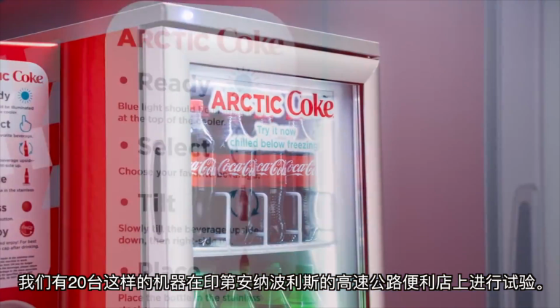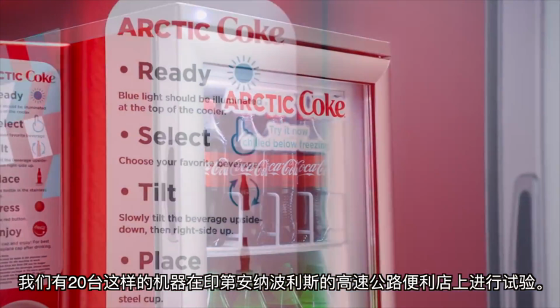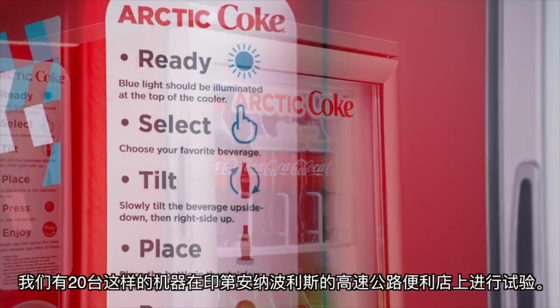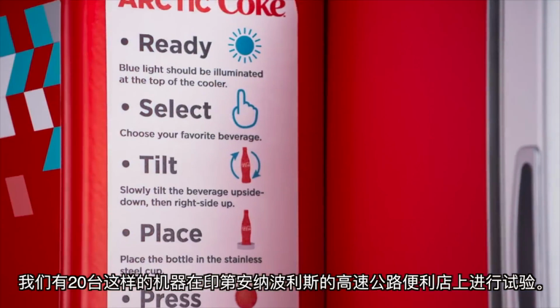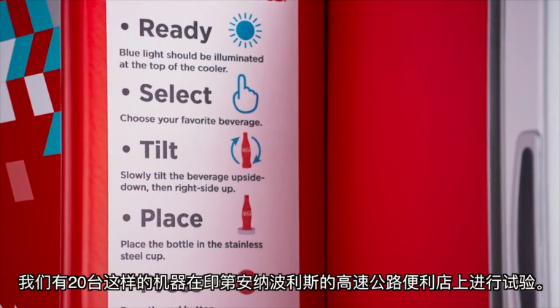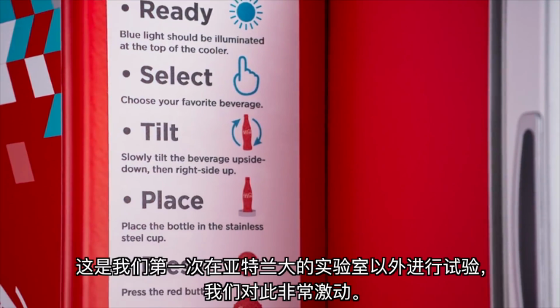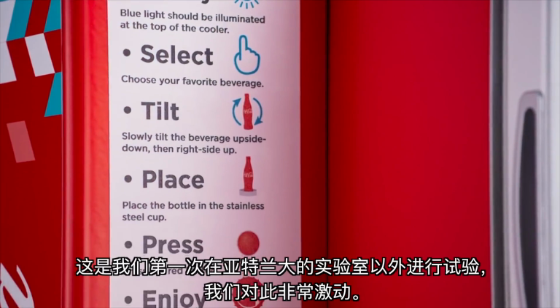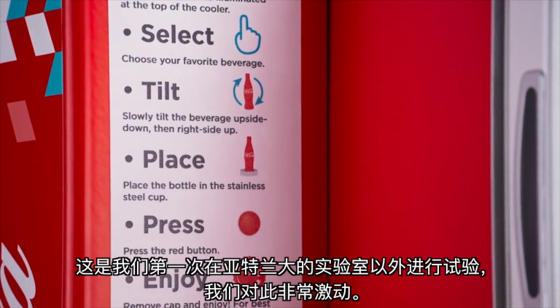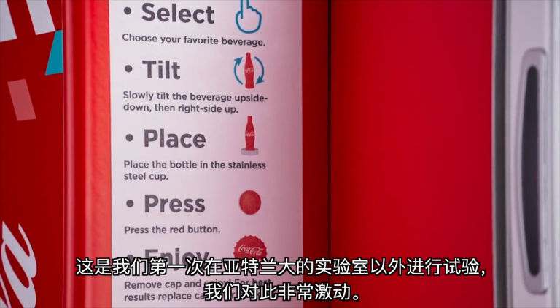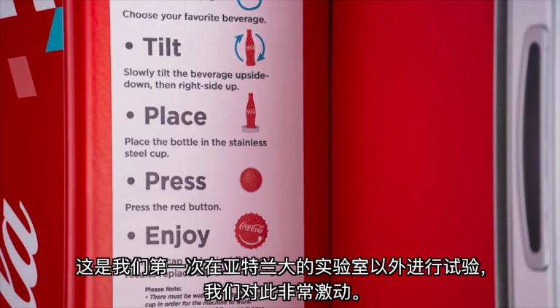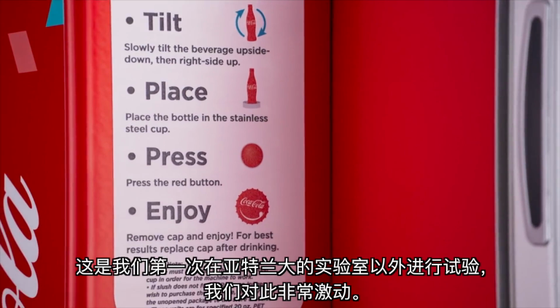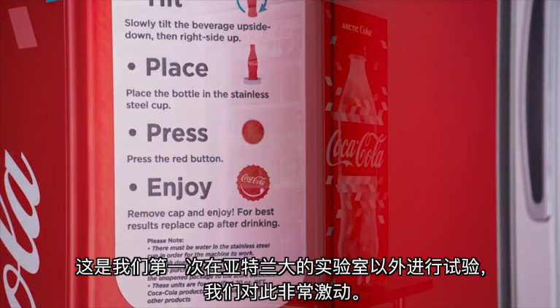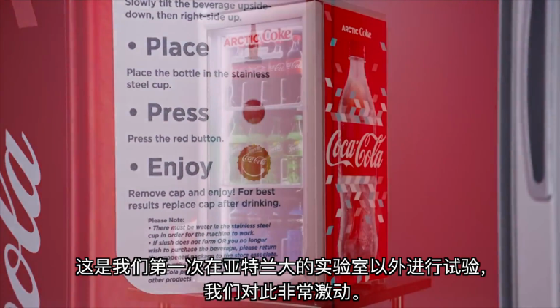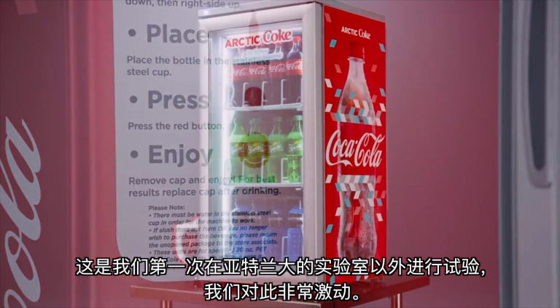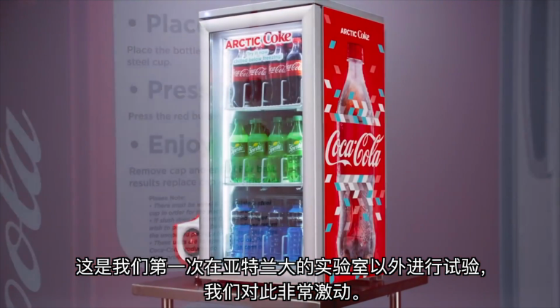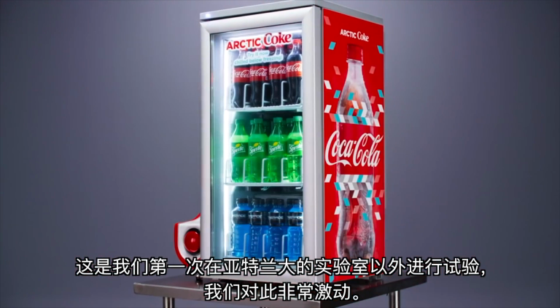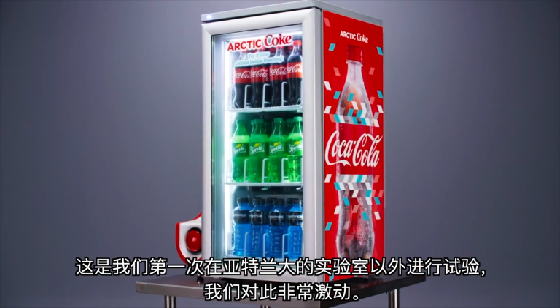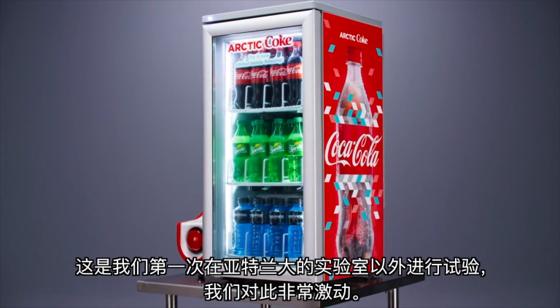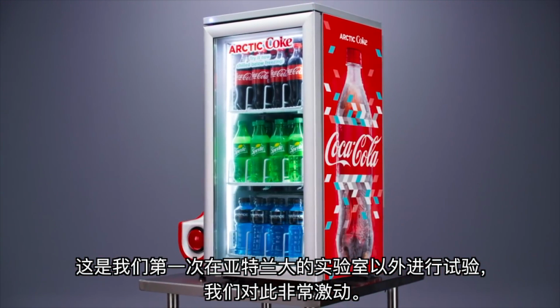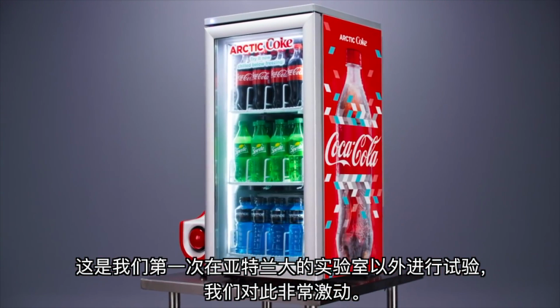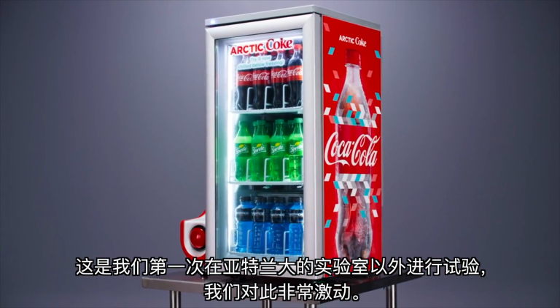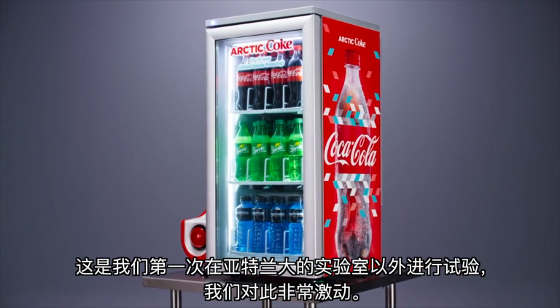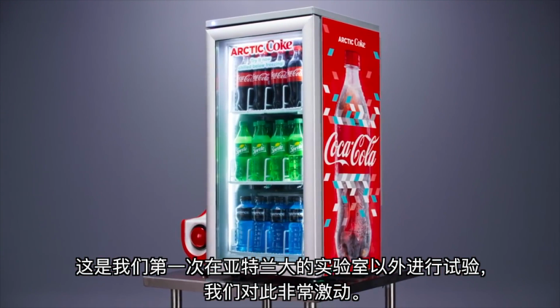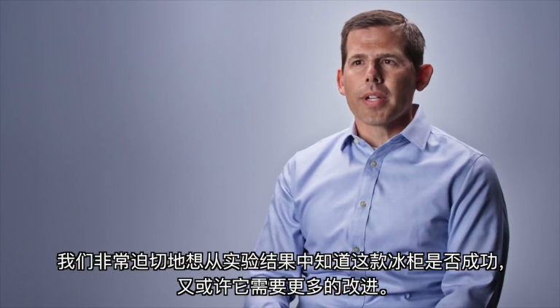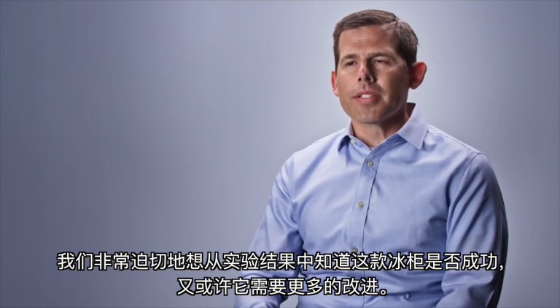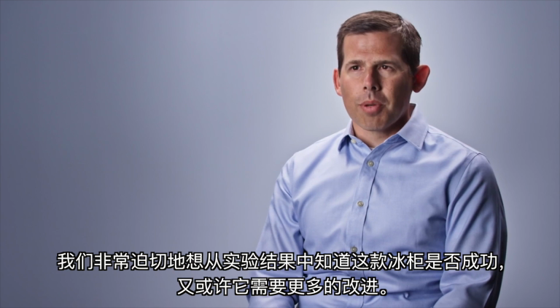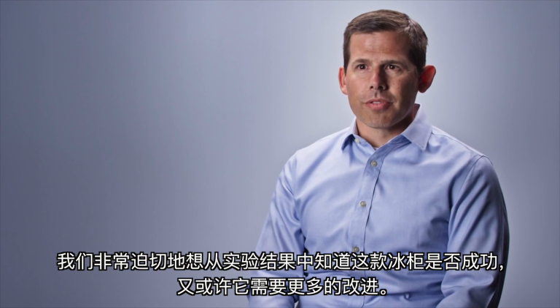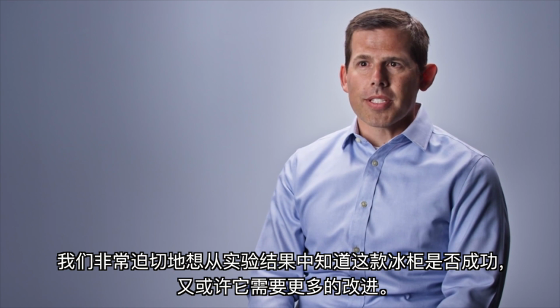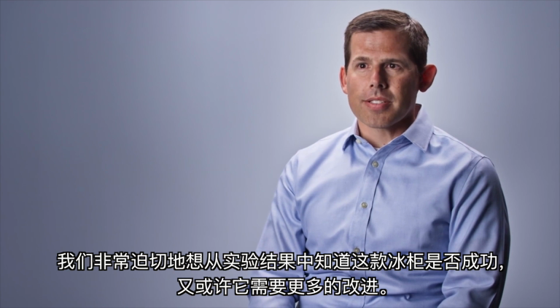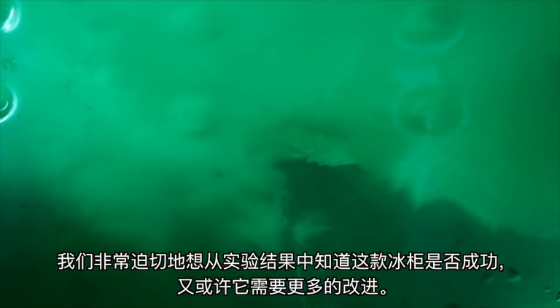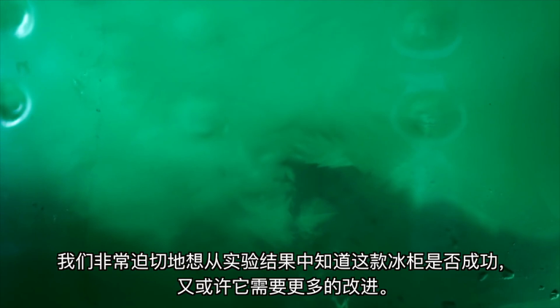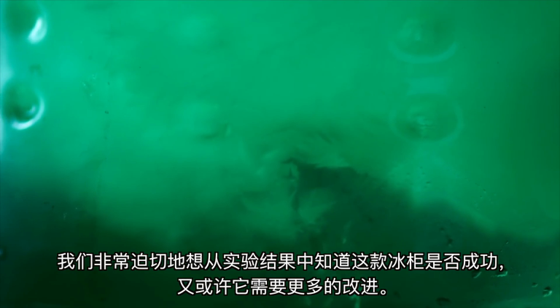This is really exciting because it's the first time we'll ever be able to test these outside of our lab in Atlanta. We're eager to see what we learn from this test.